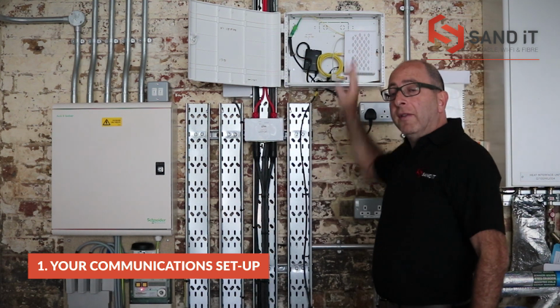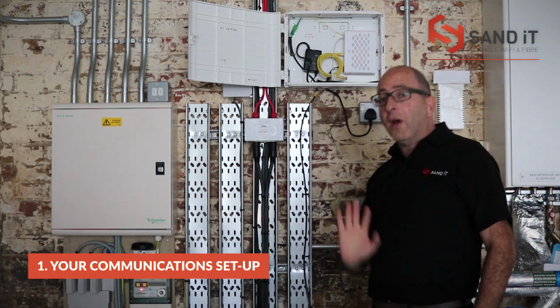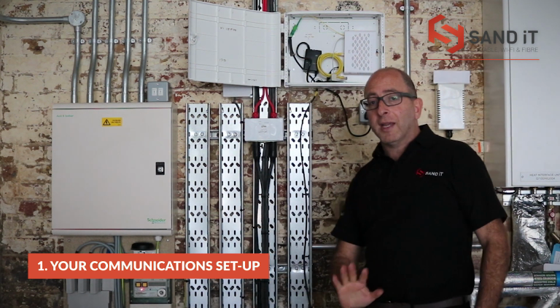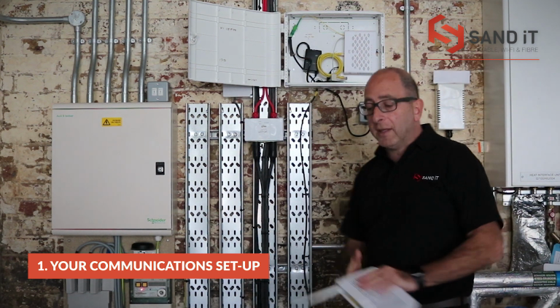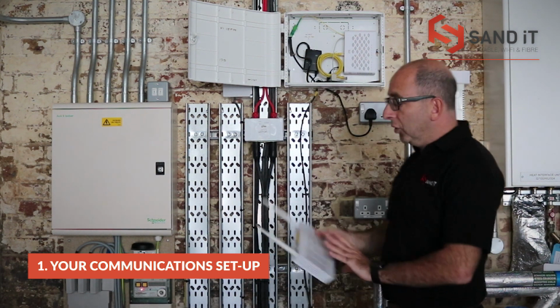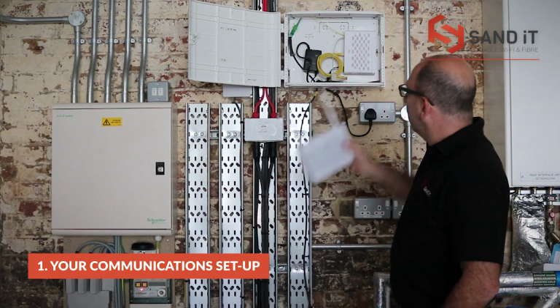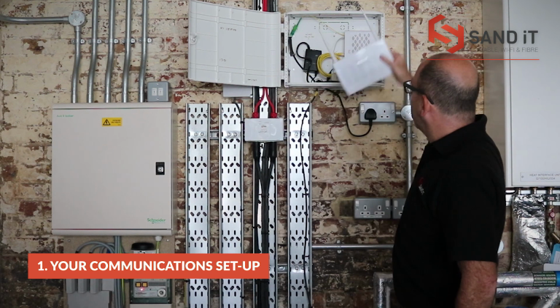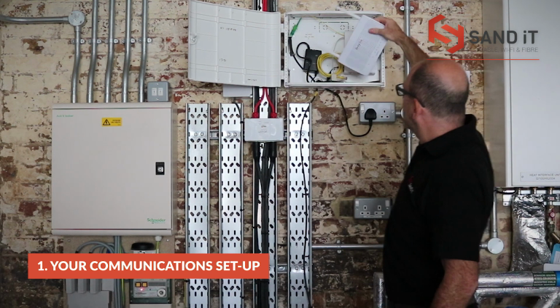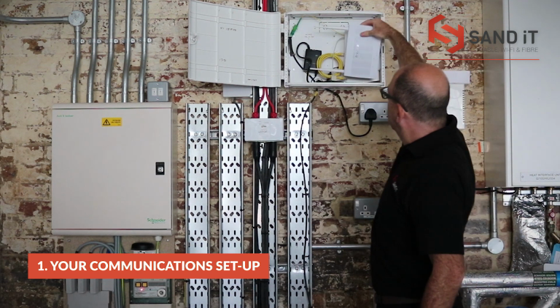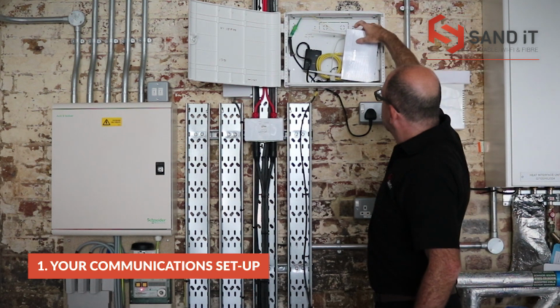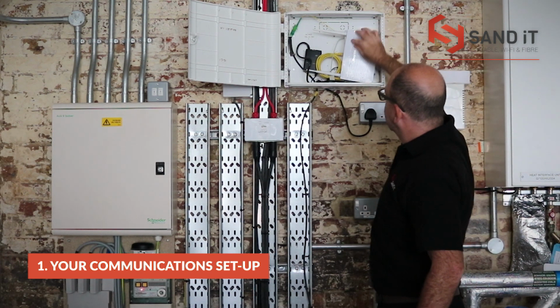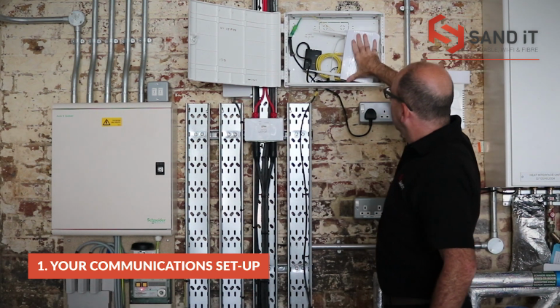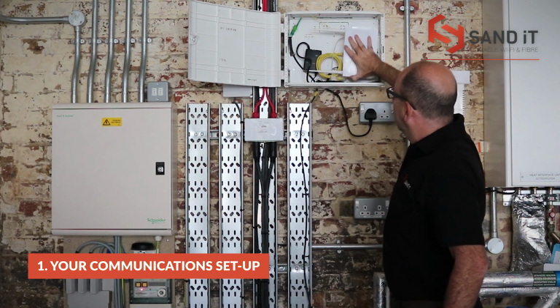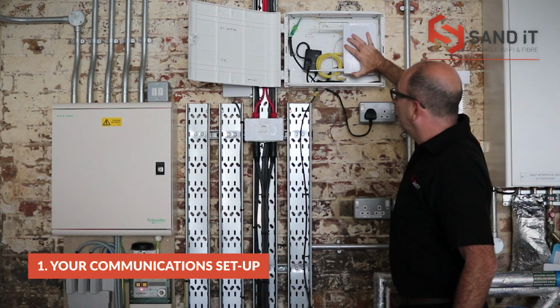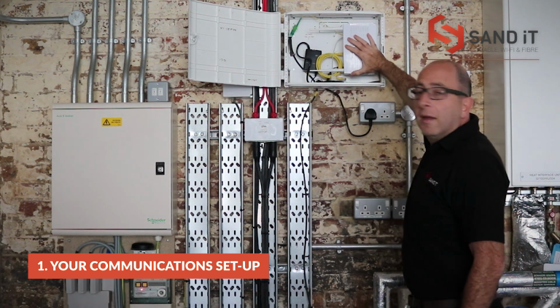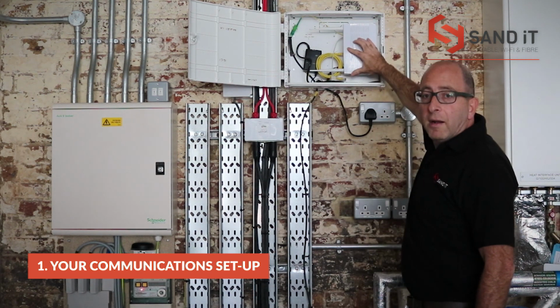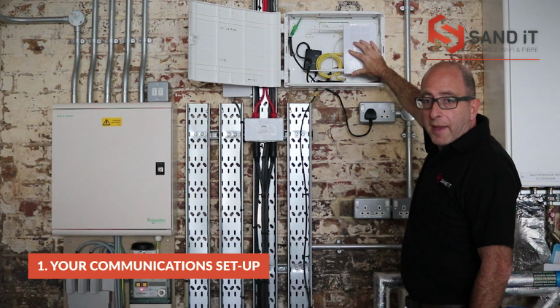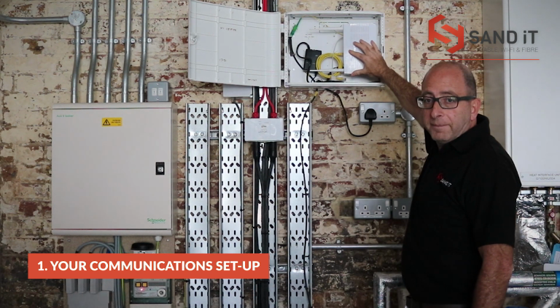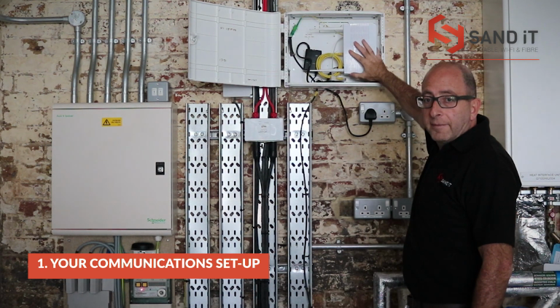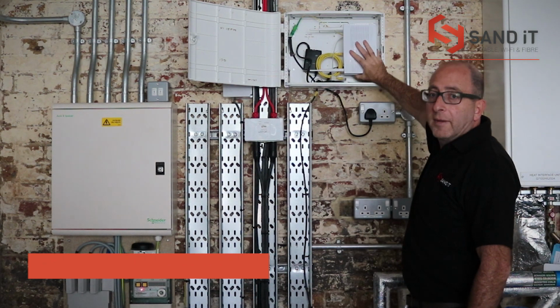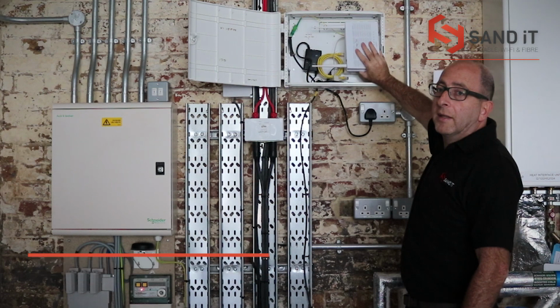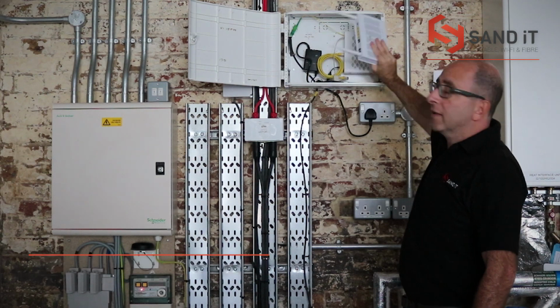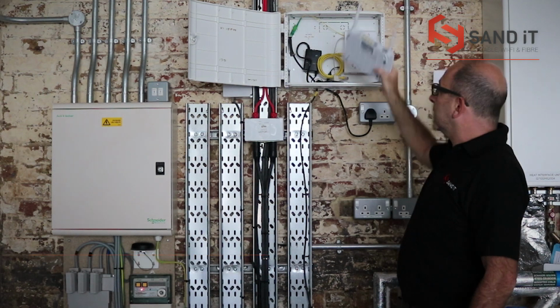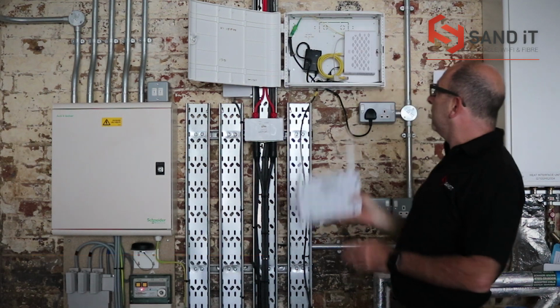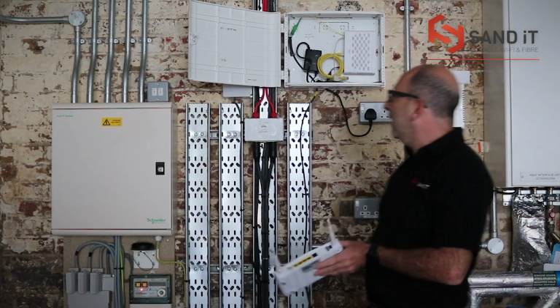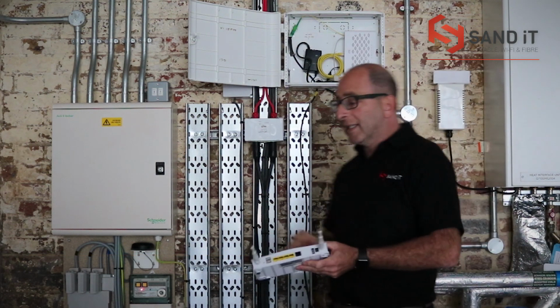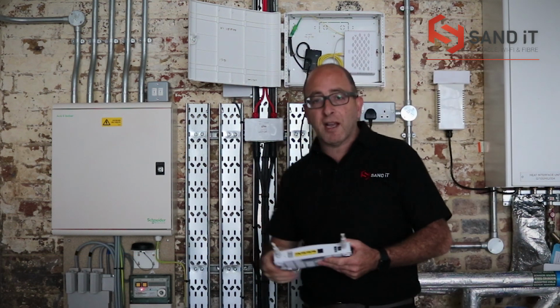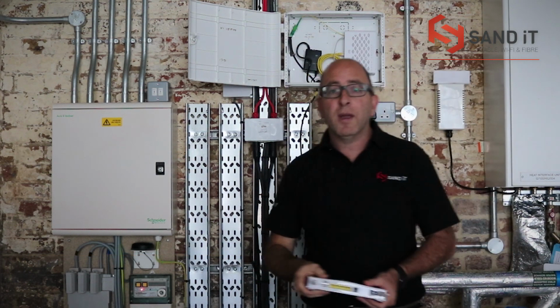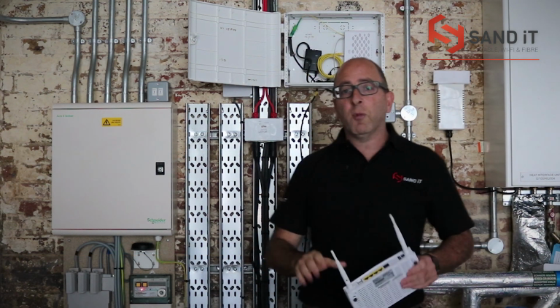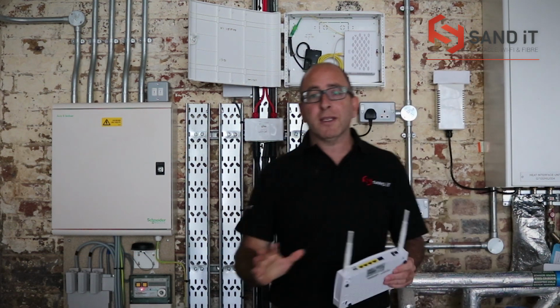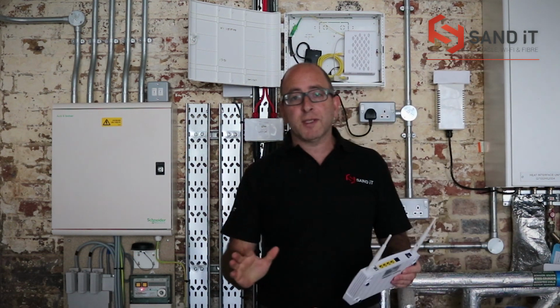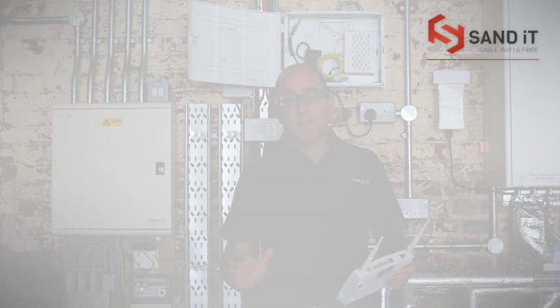If you're not having cabling, you will find your router sitting here in the box. So that covers the cabling, setup, and what you're getting for the setup.